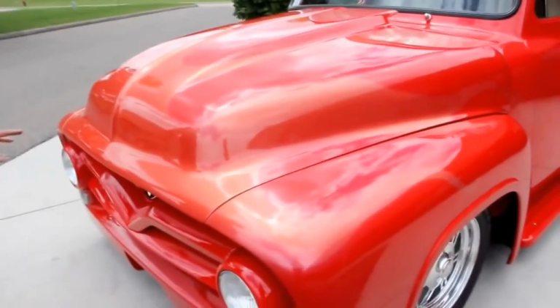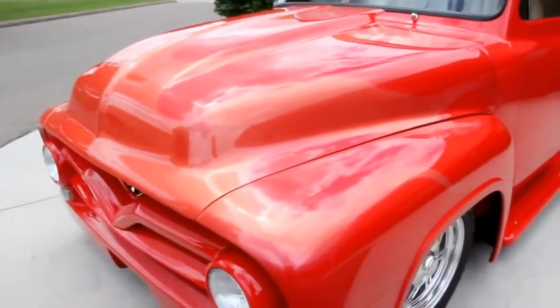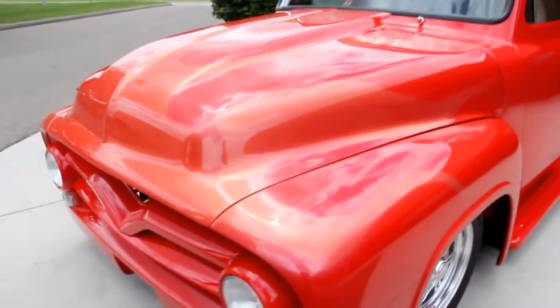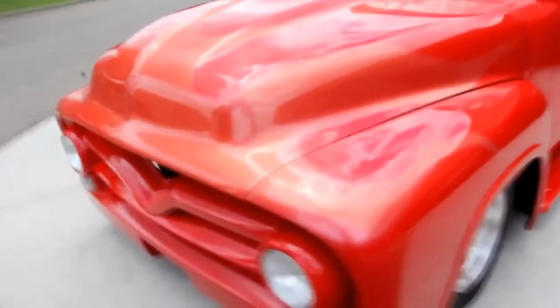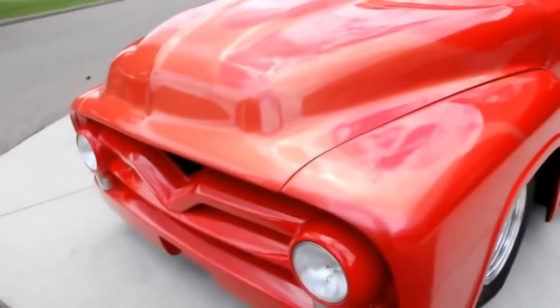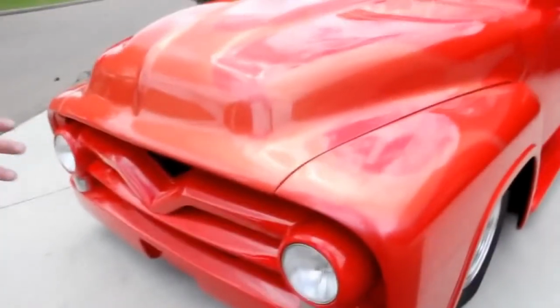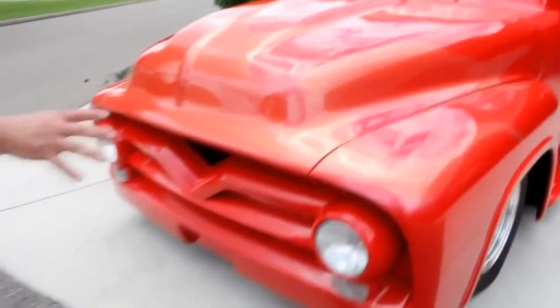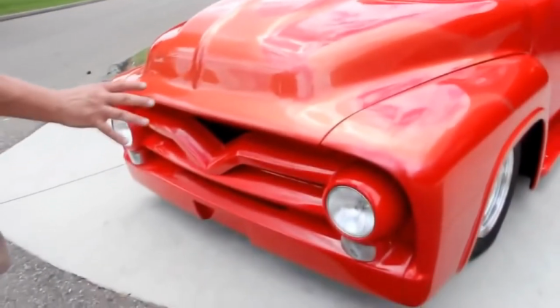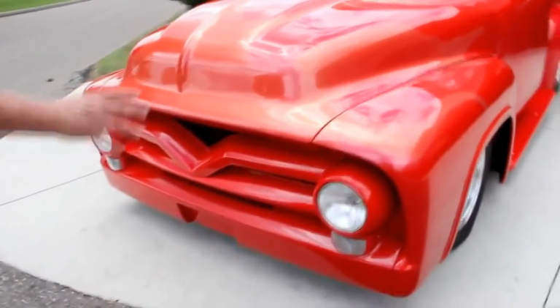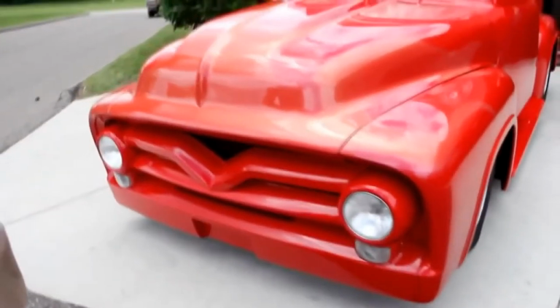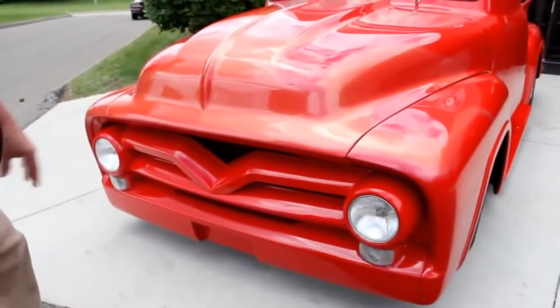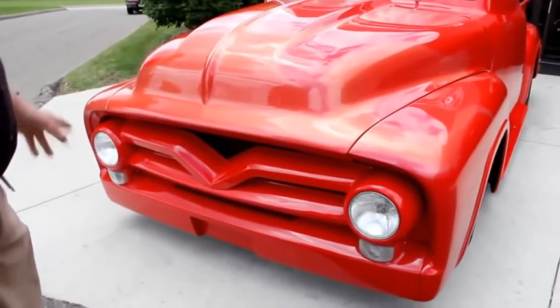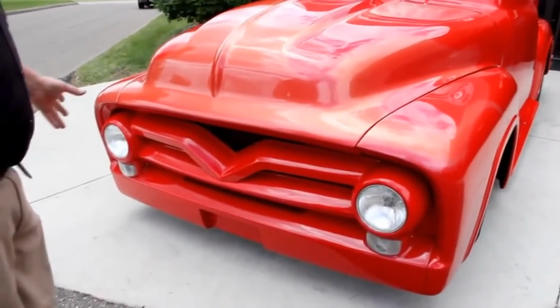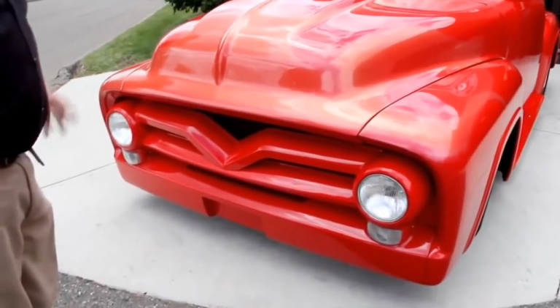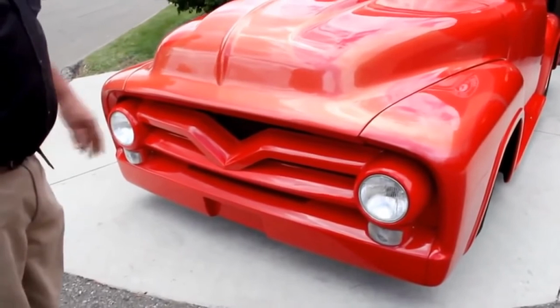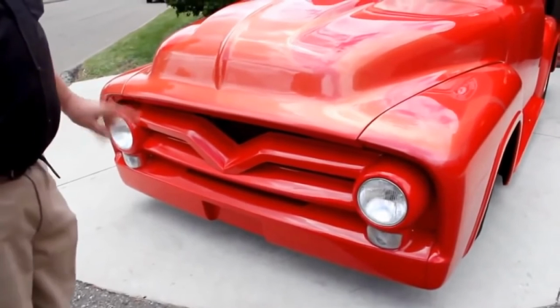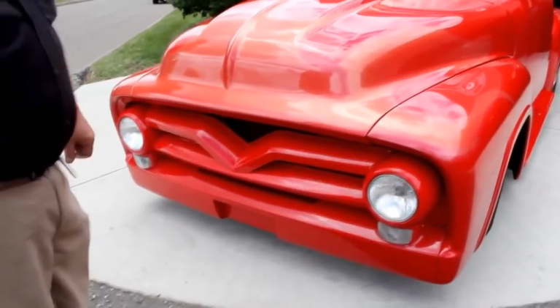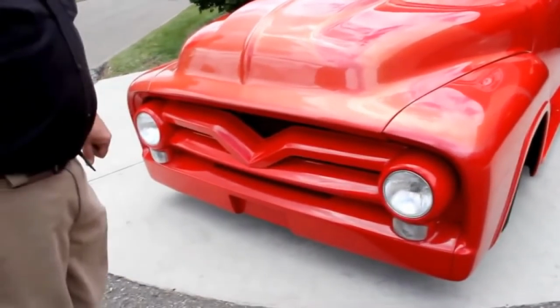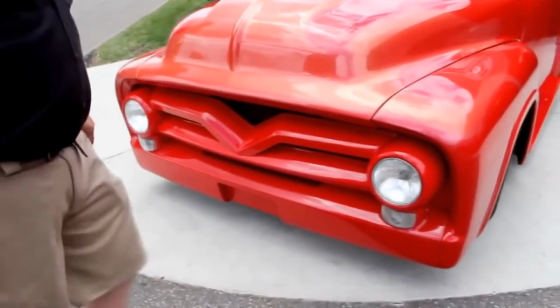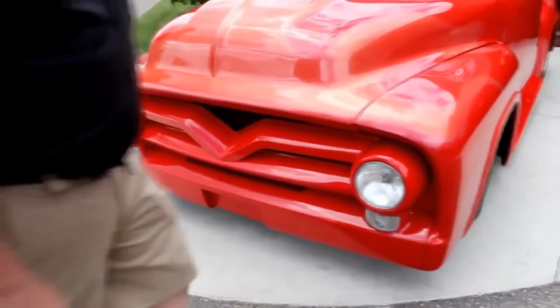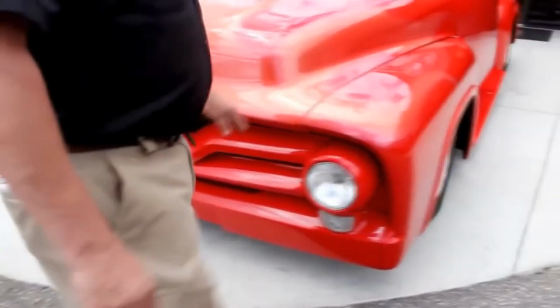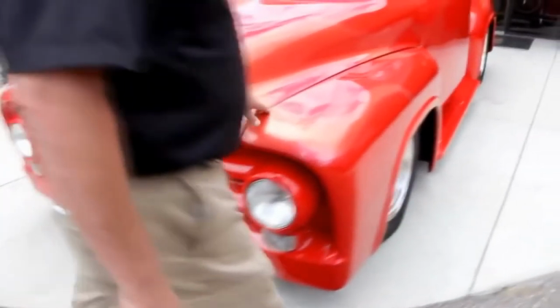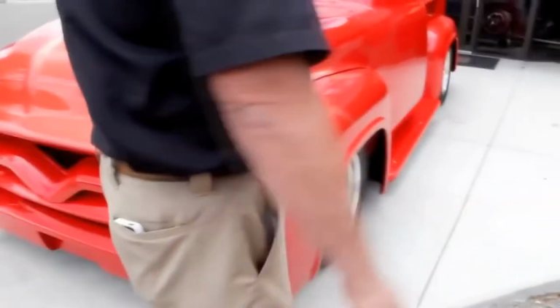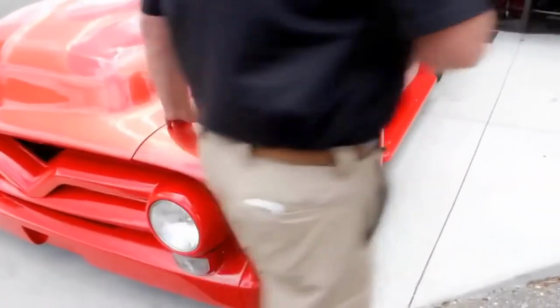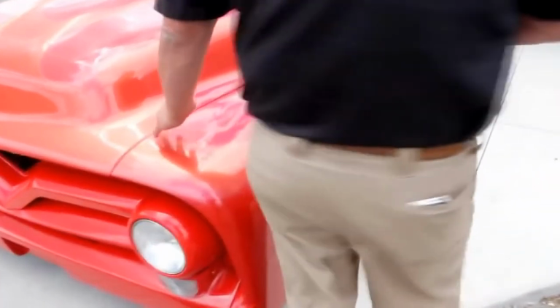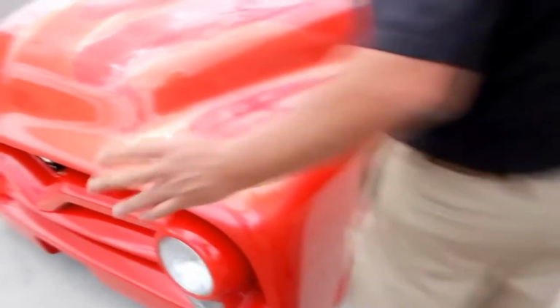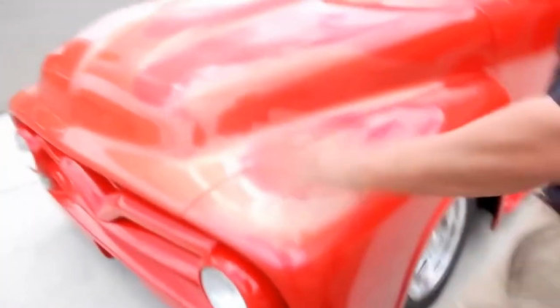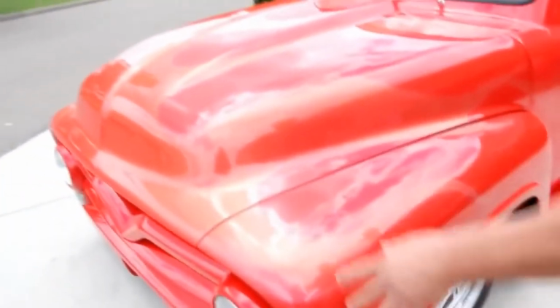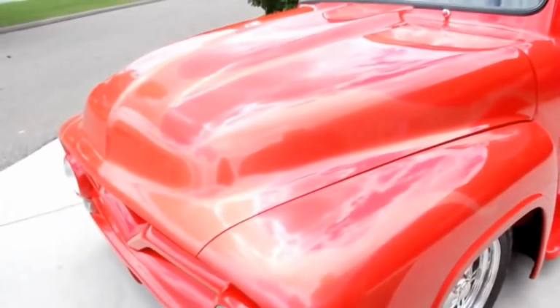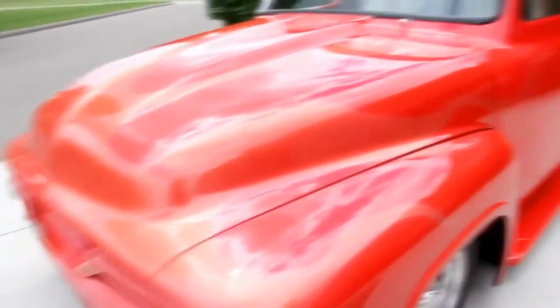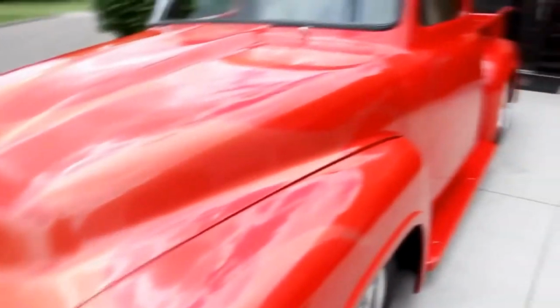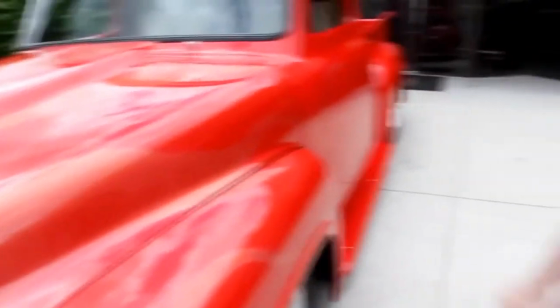We've got the custom grille. They've customized the headlight bezels, the lower valance down there — just as cool as can be. The hood fits real nice. The hood actually goes up with linear actuators — we'll show you that later.